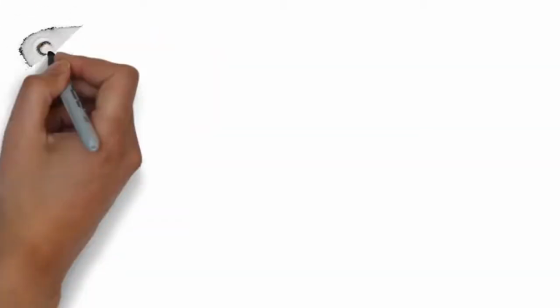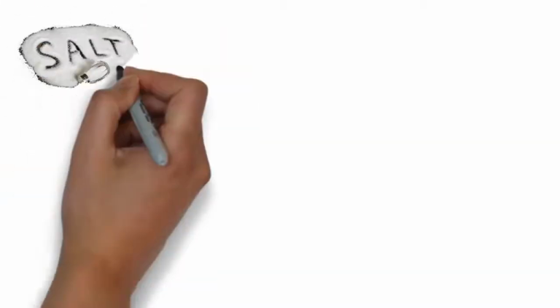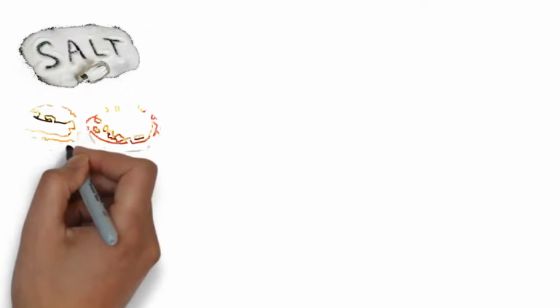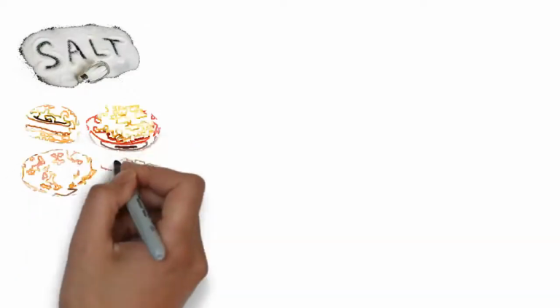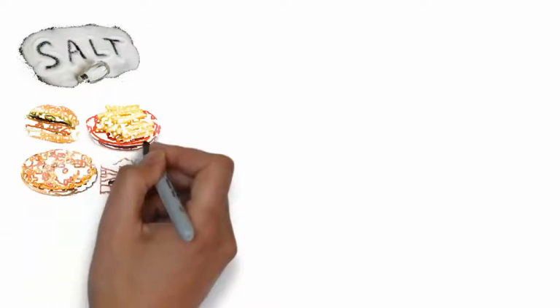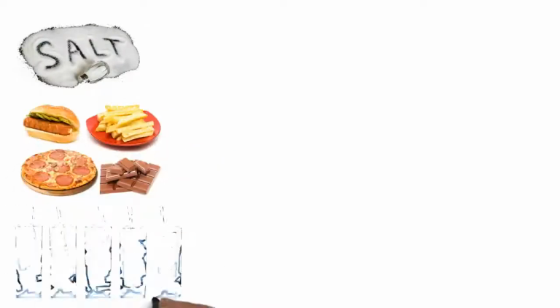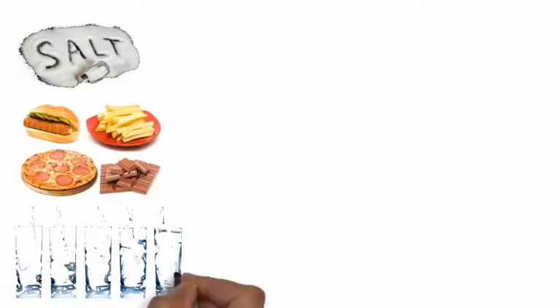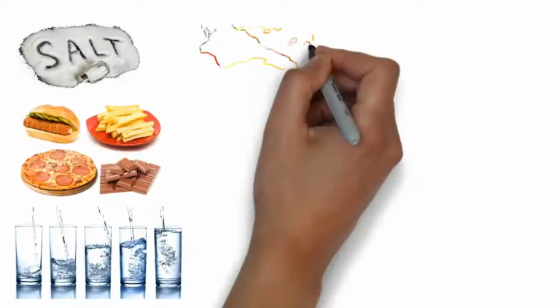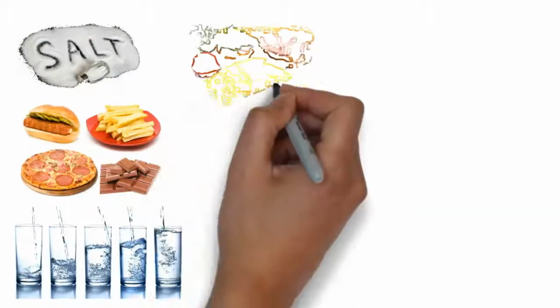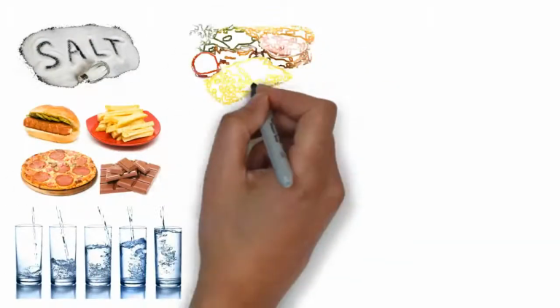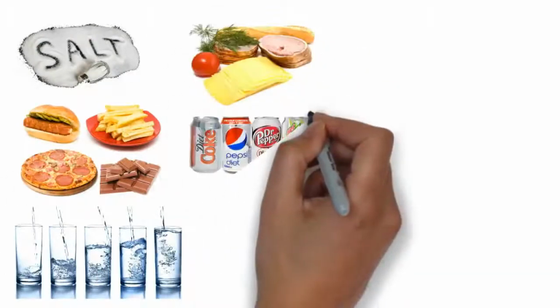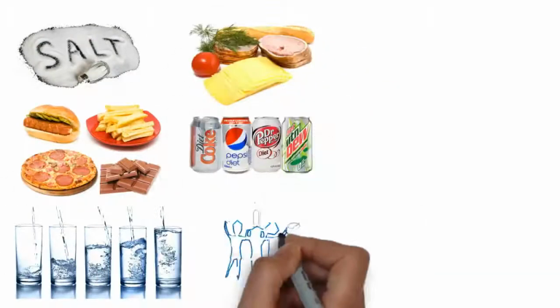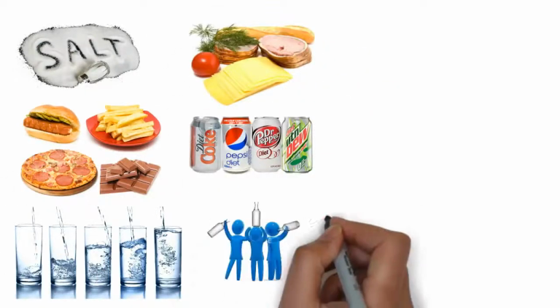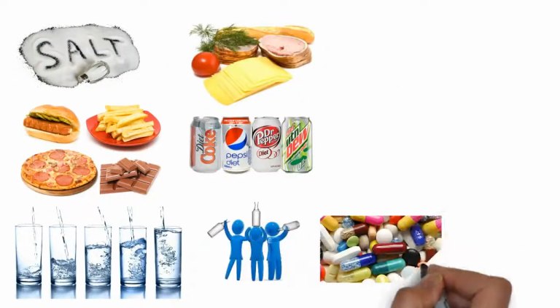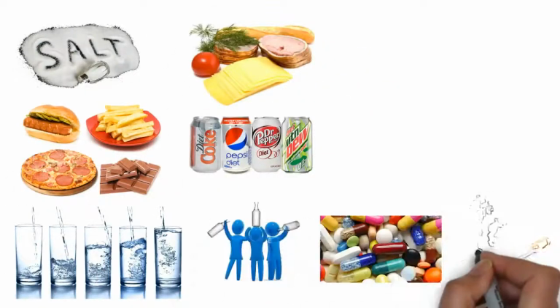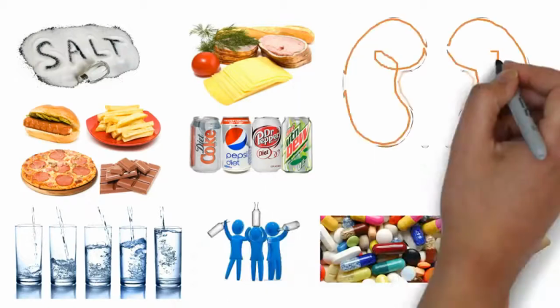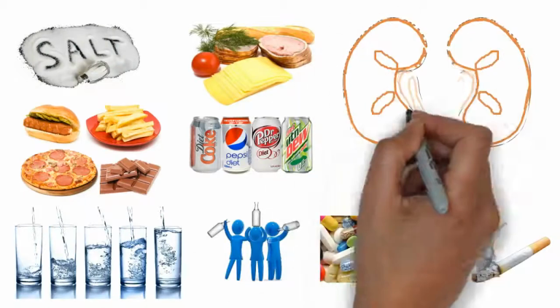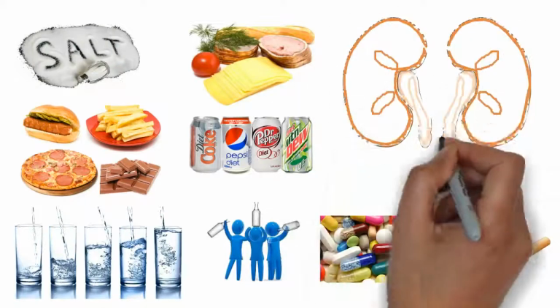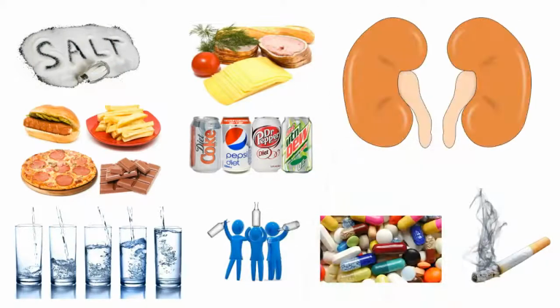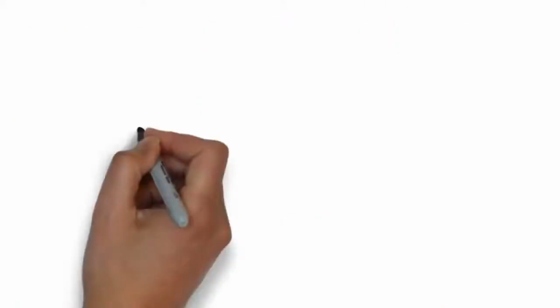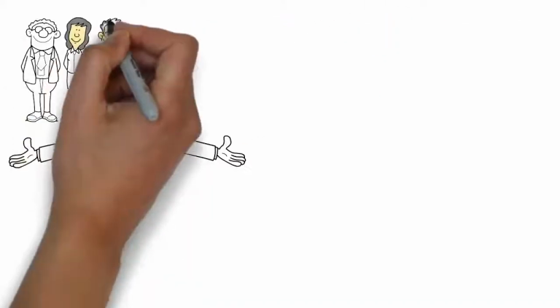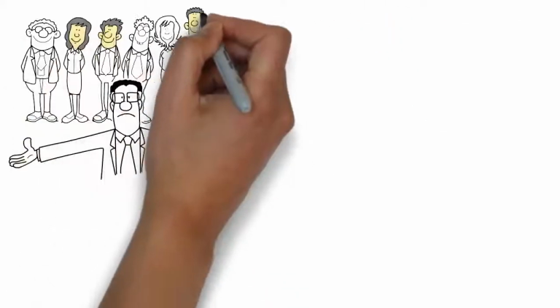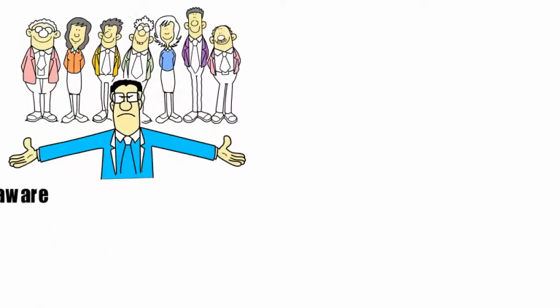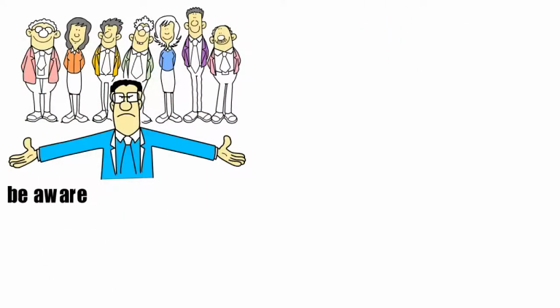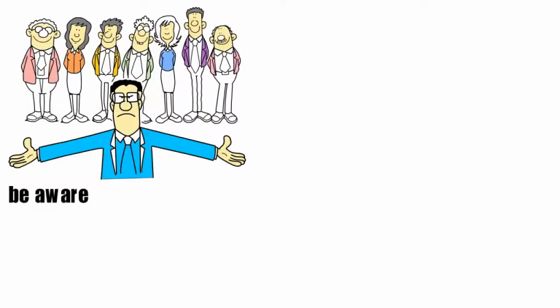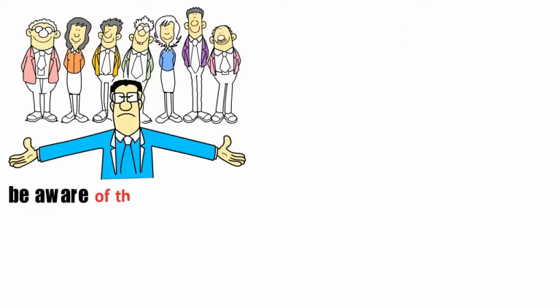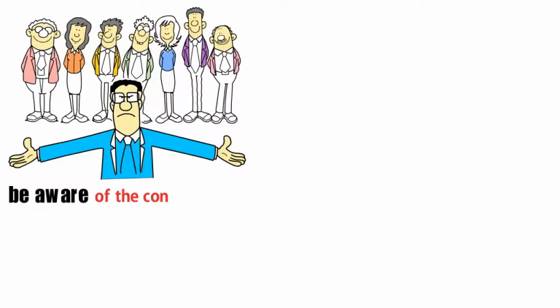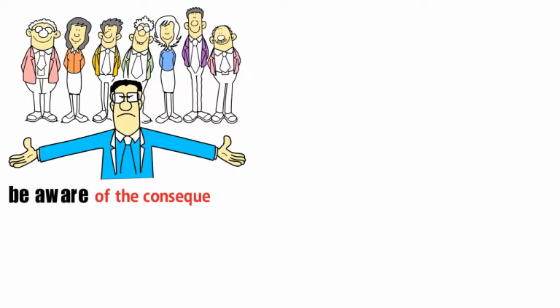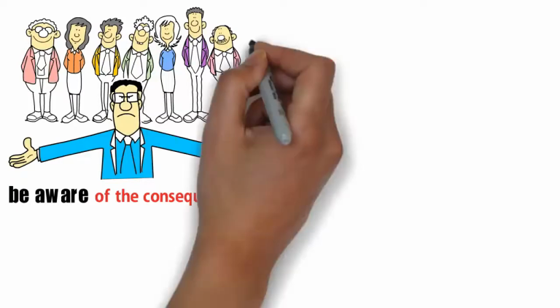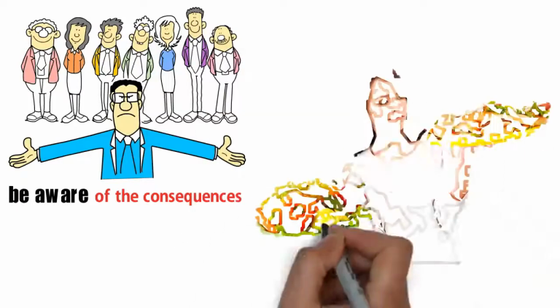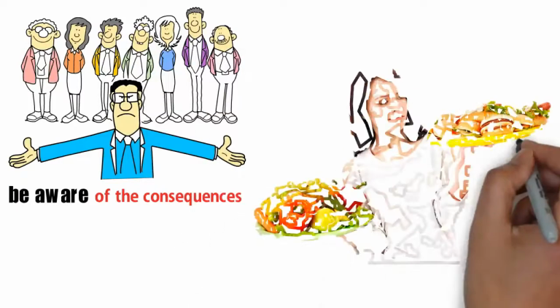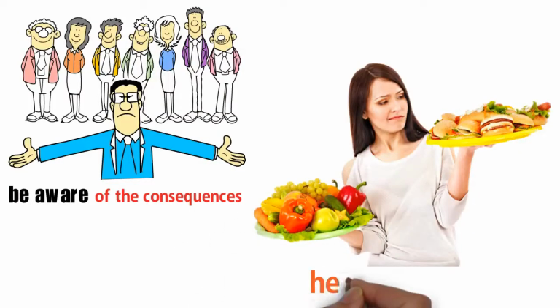These eight habits are unfortunately common in the modern lifestyle, but it's vital that we look after our kidneys. The most important thing is that we be aware of the consequences so that we are better equipped to make healthy choices.